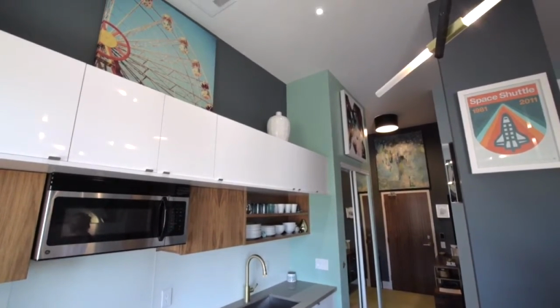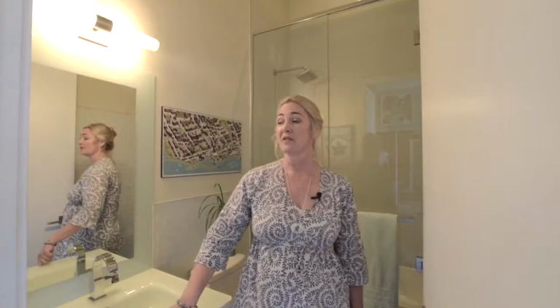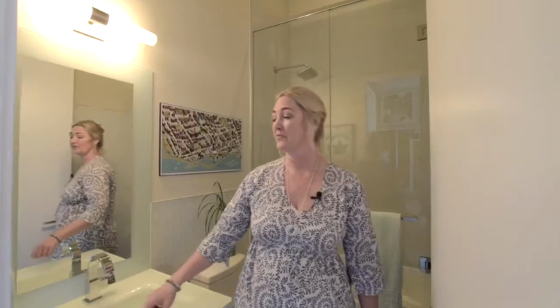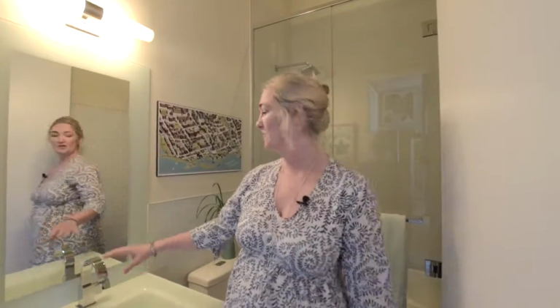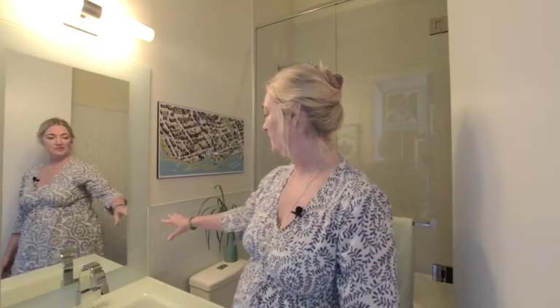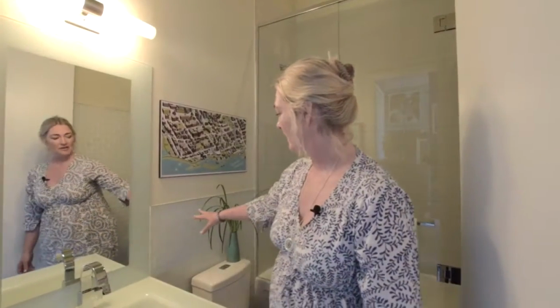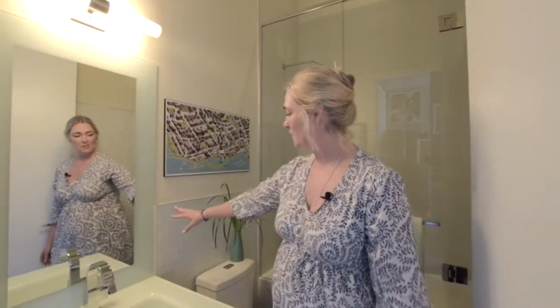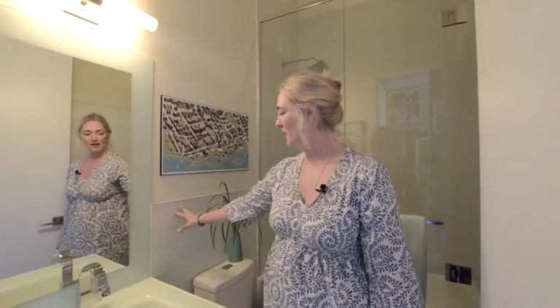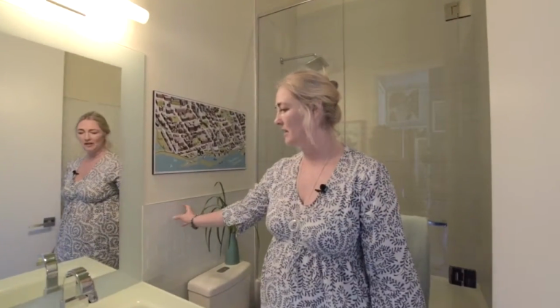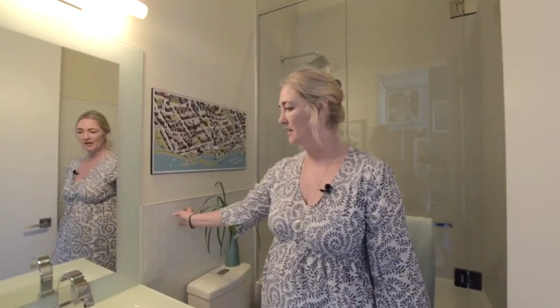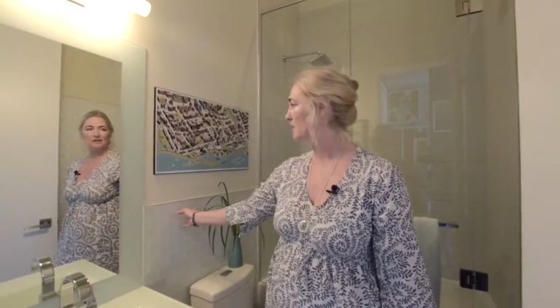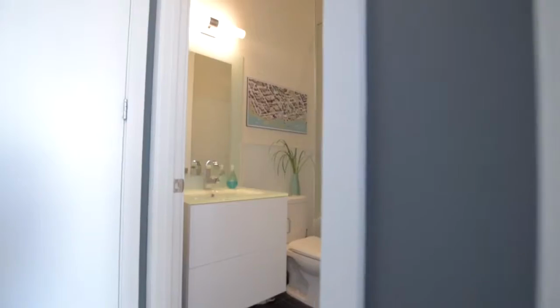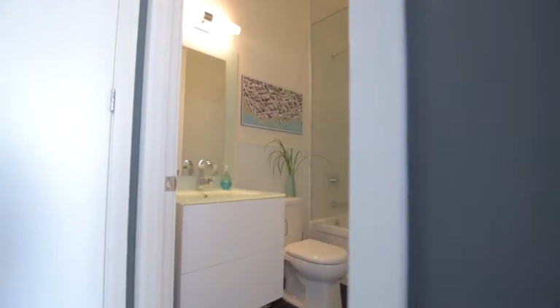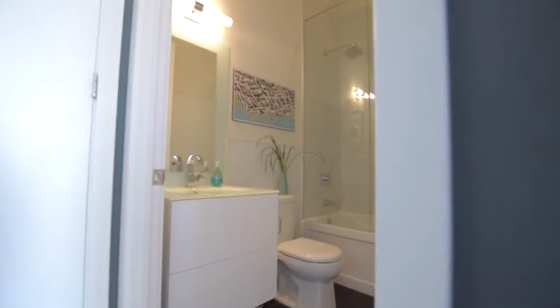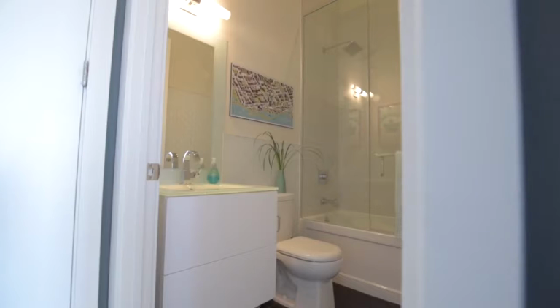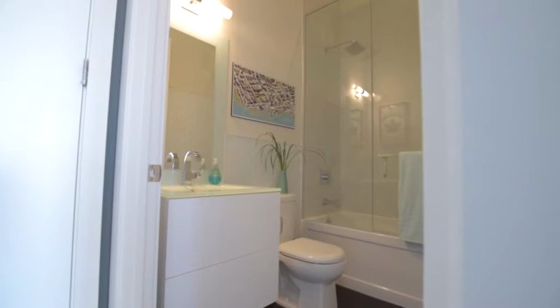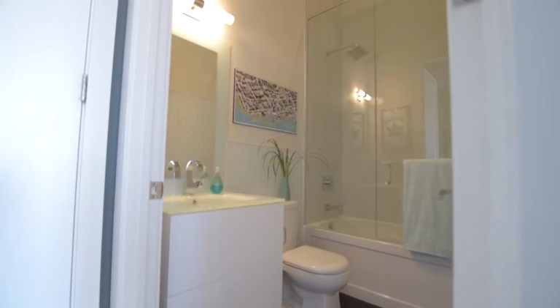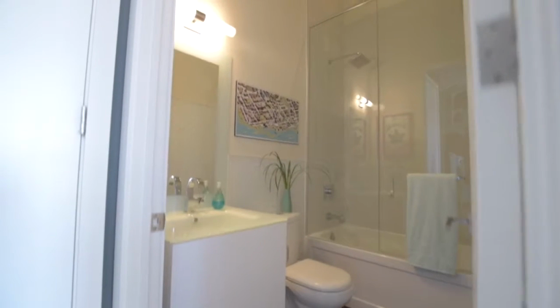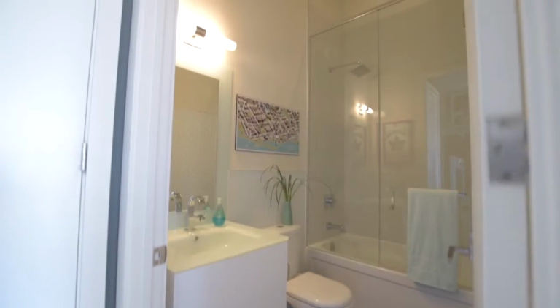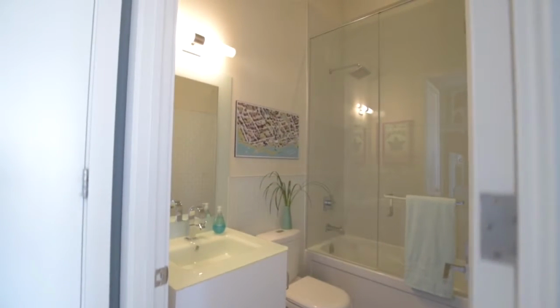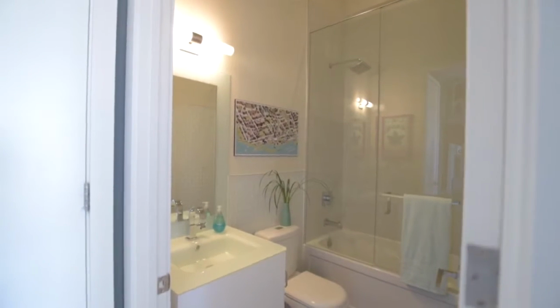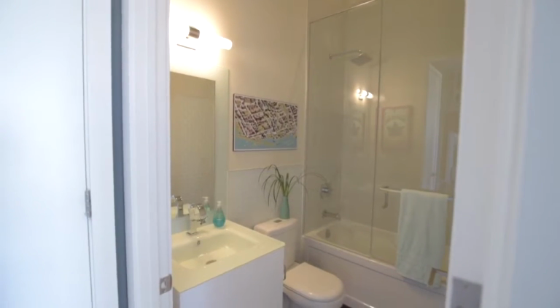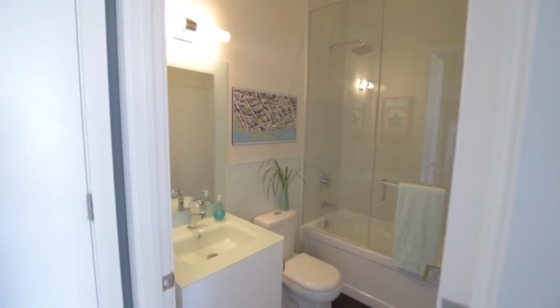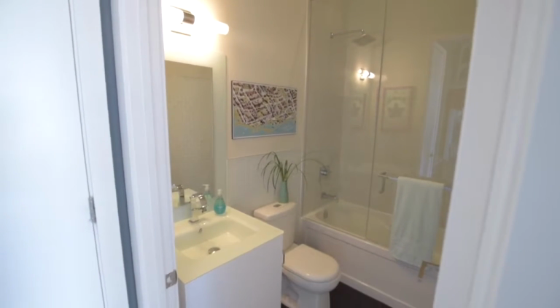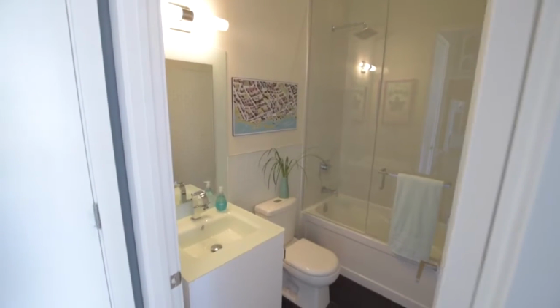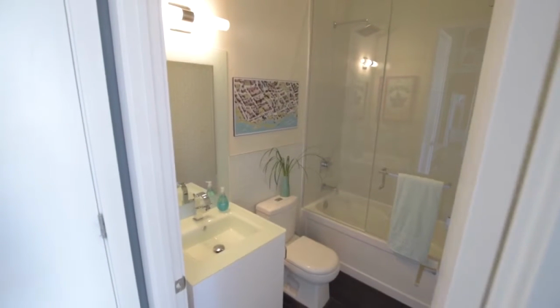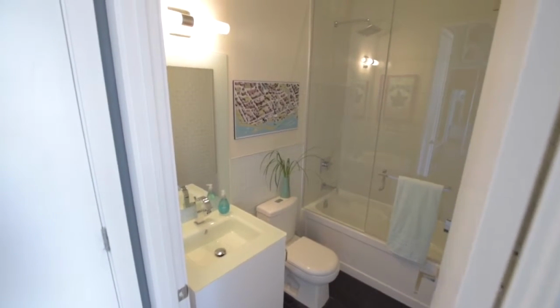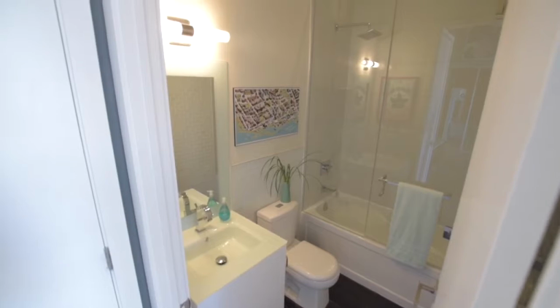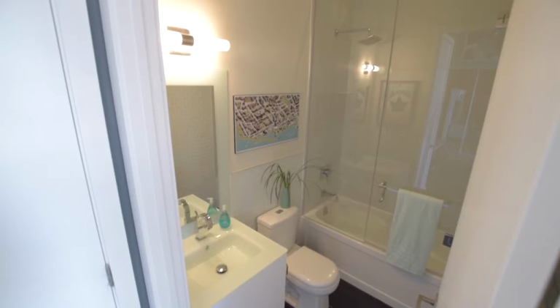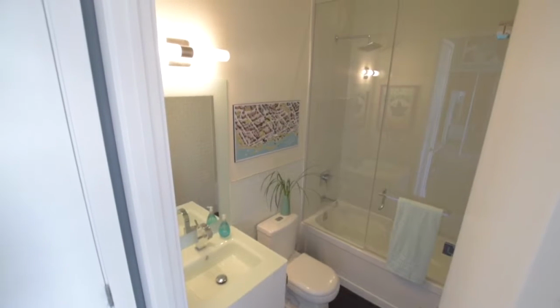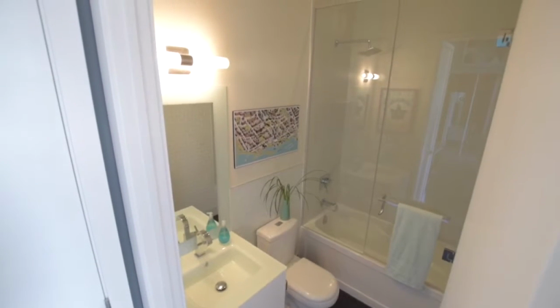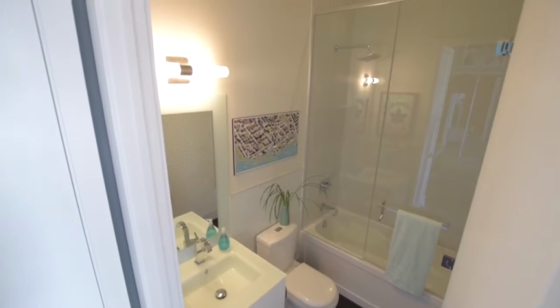For the bathroom, I chose this subway tile and a nice clear glass to pick up on the vanity. I also put in an oversized glass shower door — you just get to see right through, which makes it much bigger.